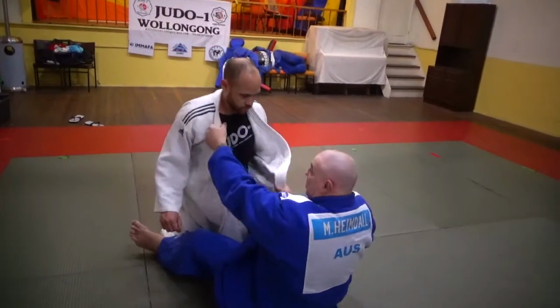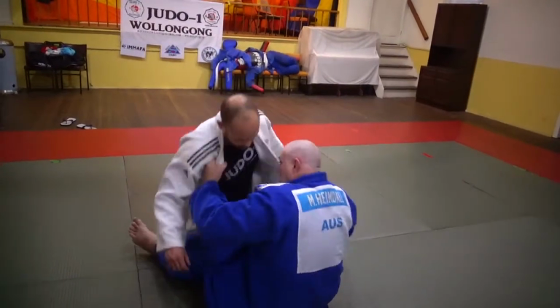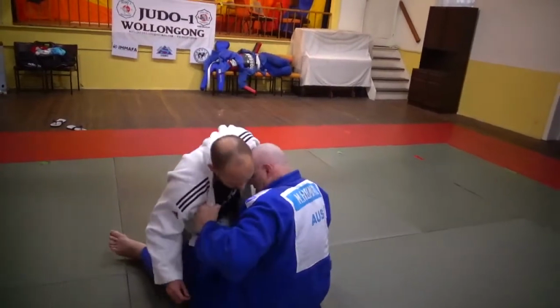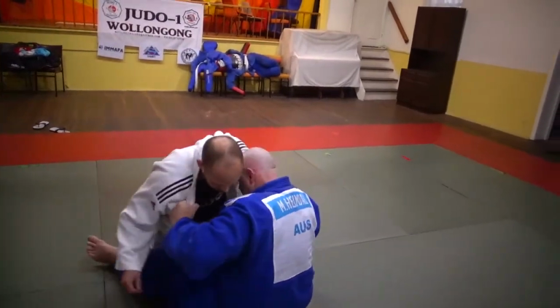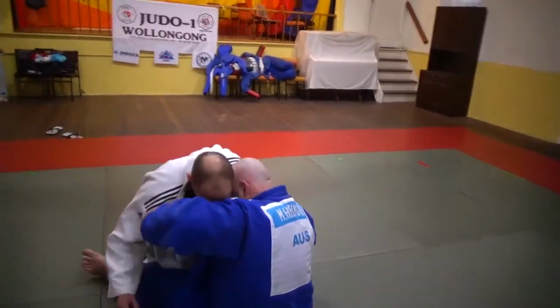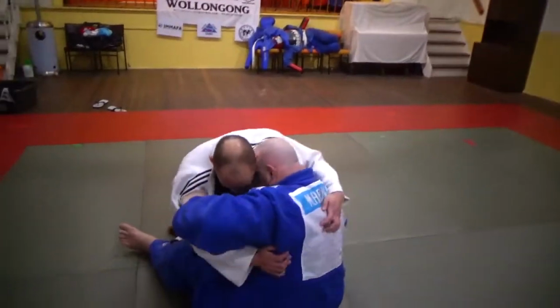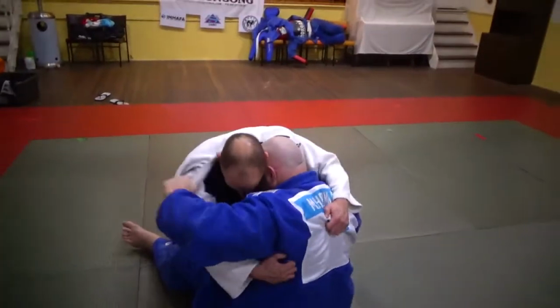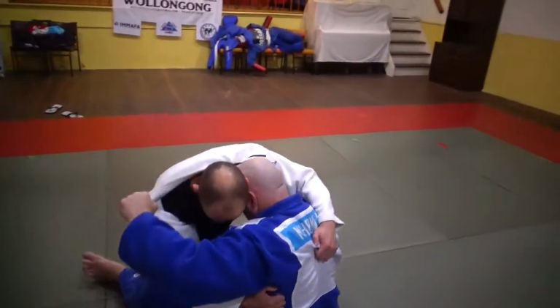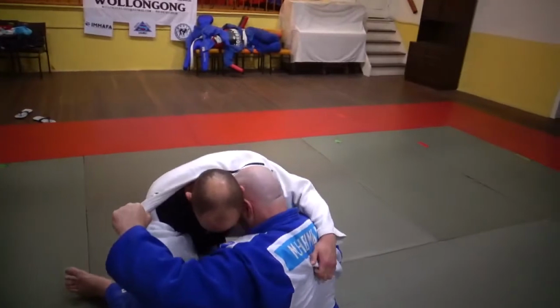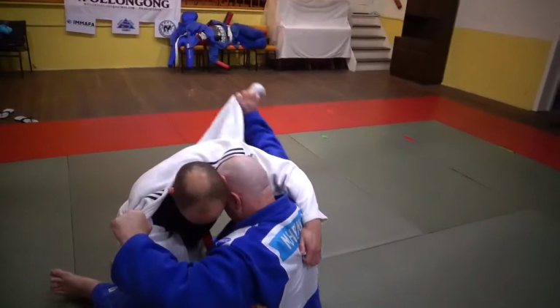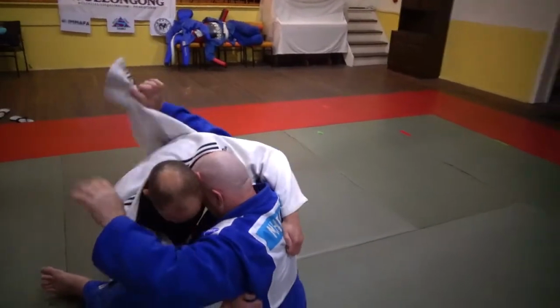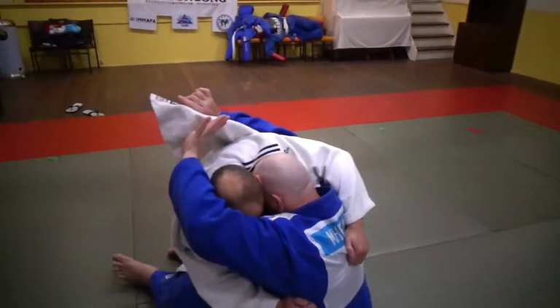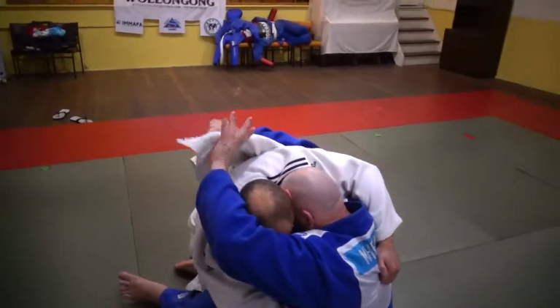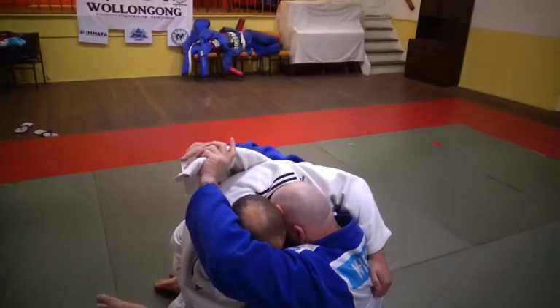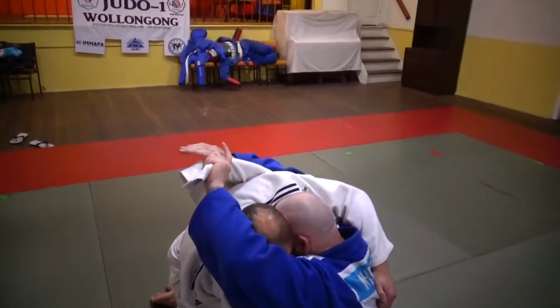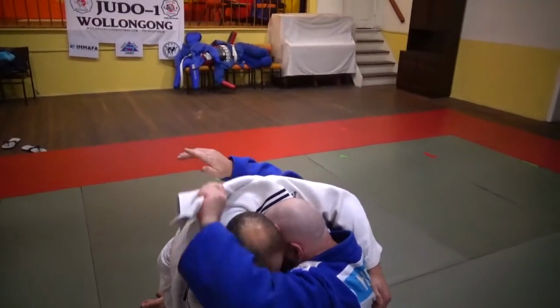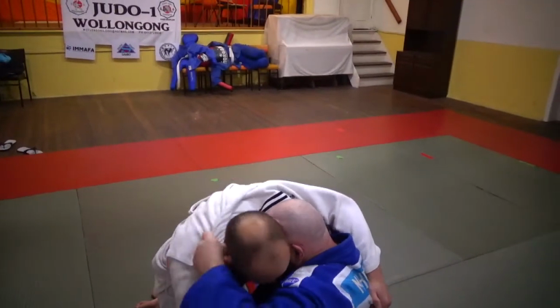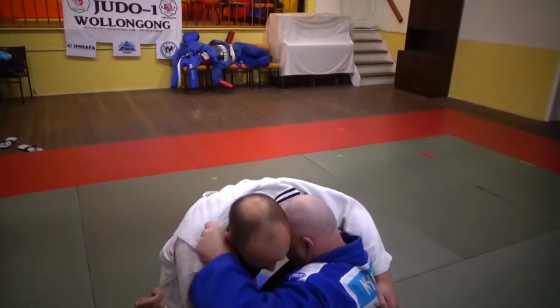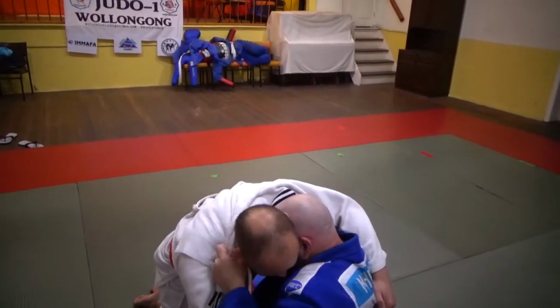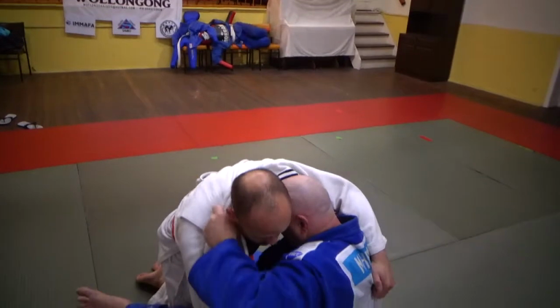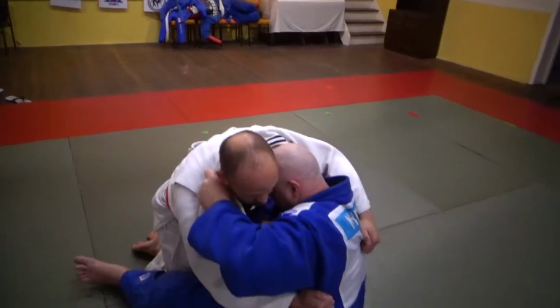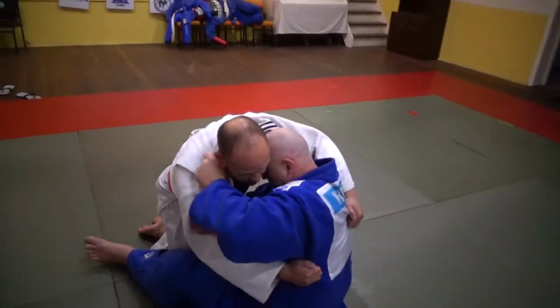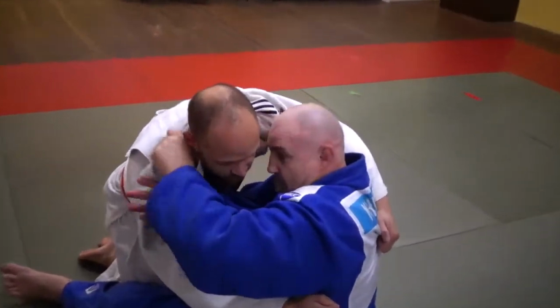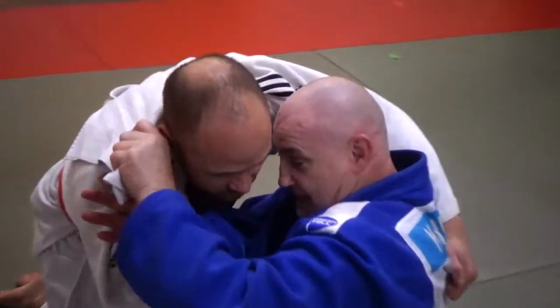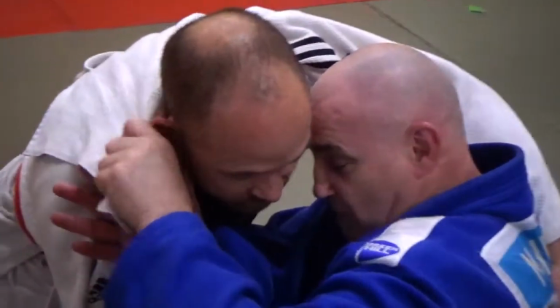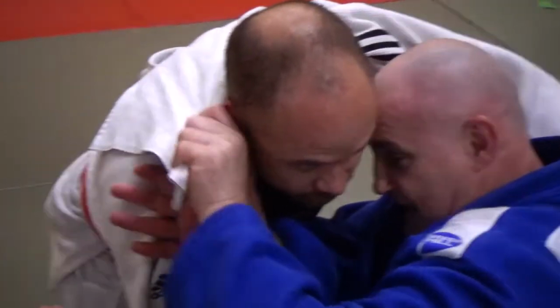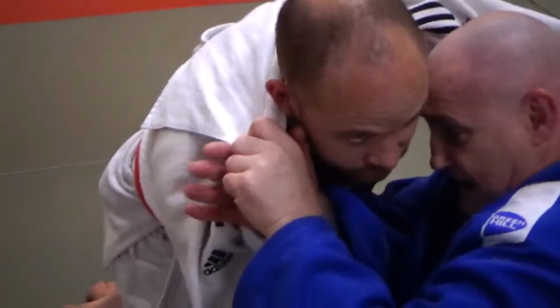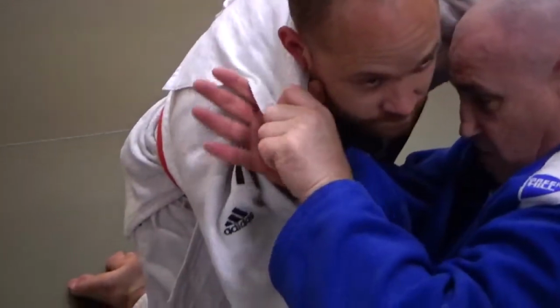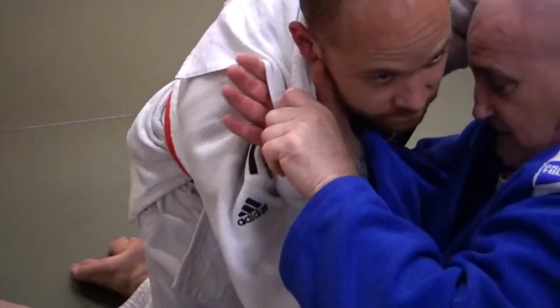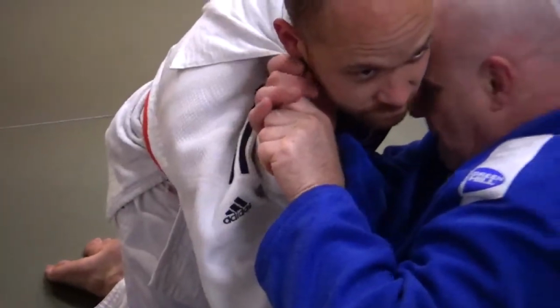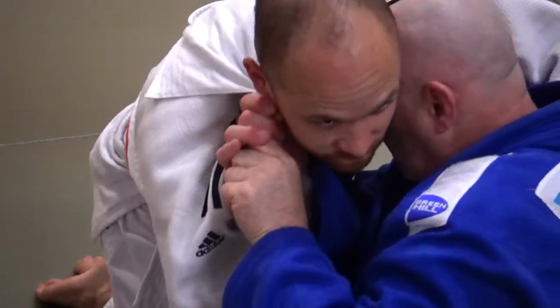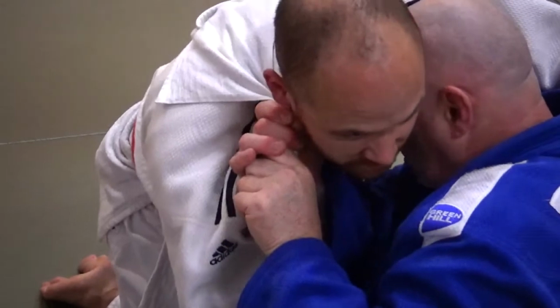So I pull him in close. He'll grab hold, do whatever he has to do. He's not expecting it to come over. Change hands to here, pull tight. My right hand grabs hold exactly the same way I would inside the uniform.